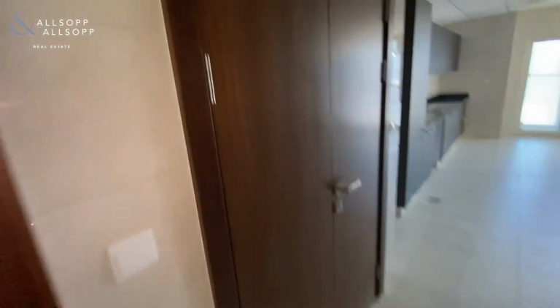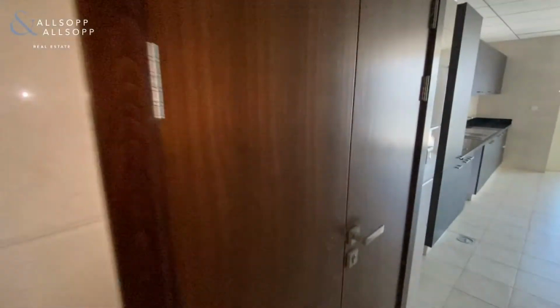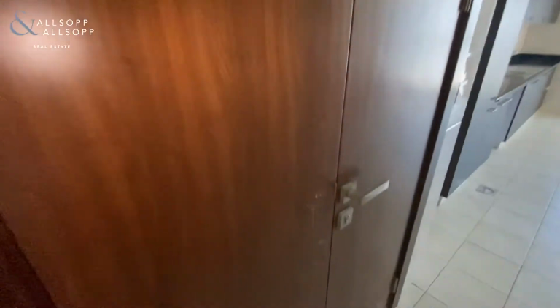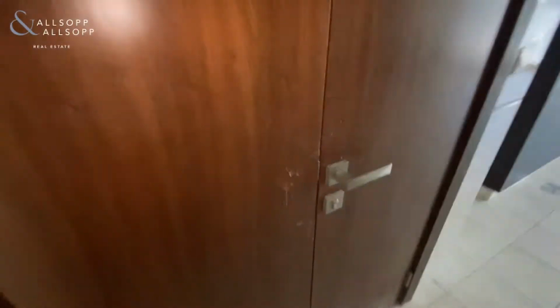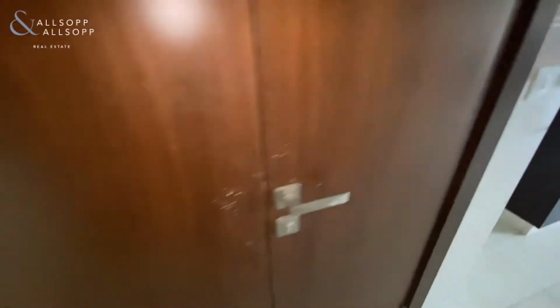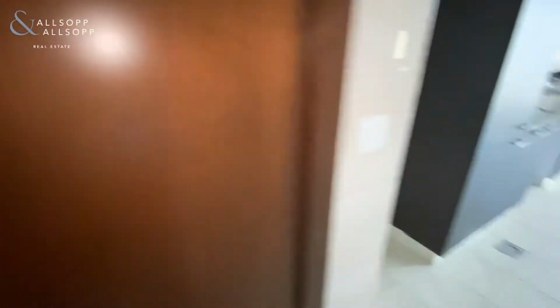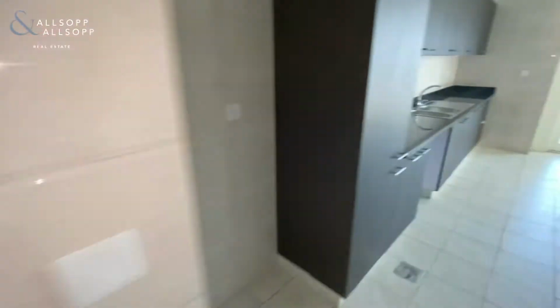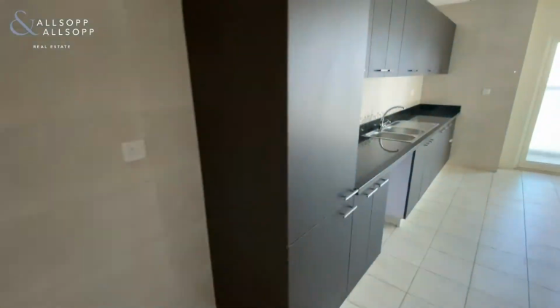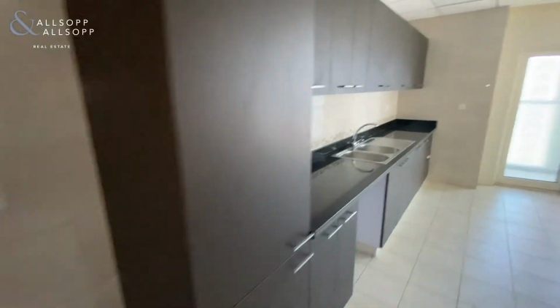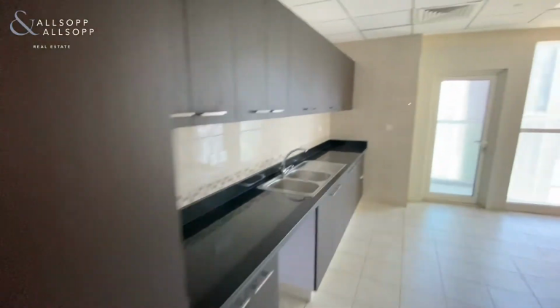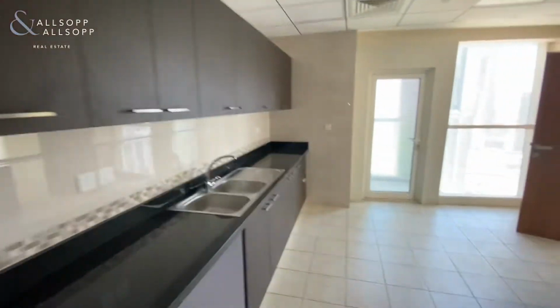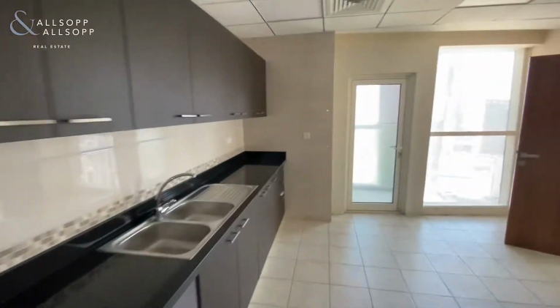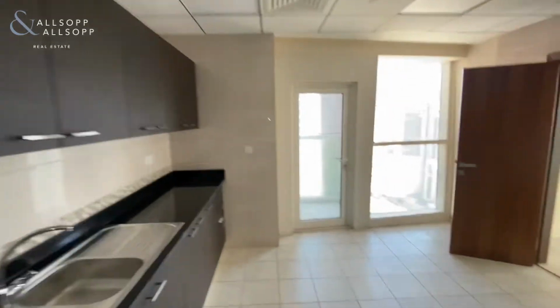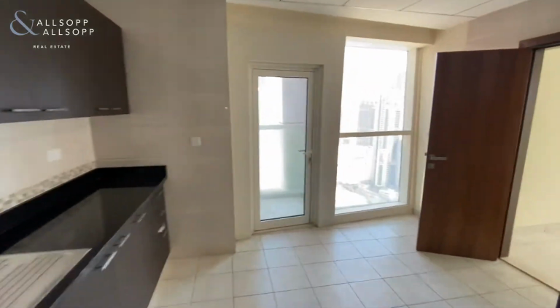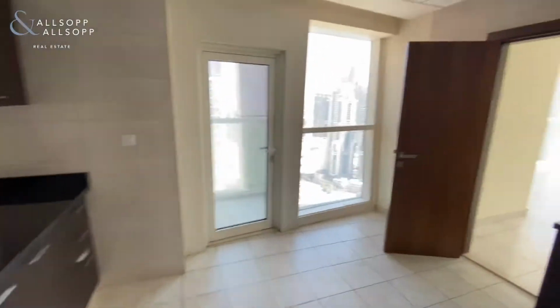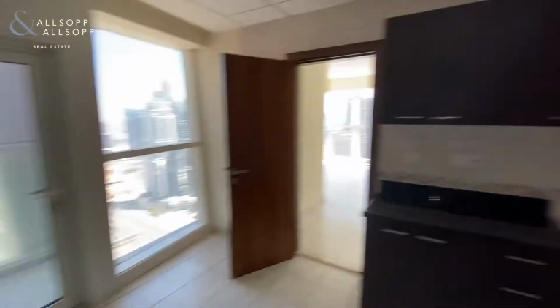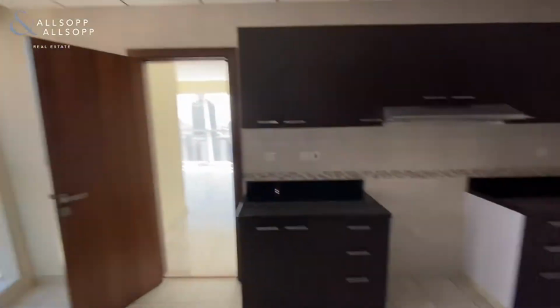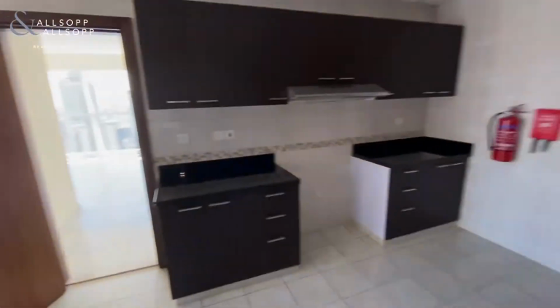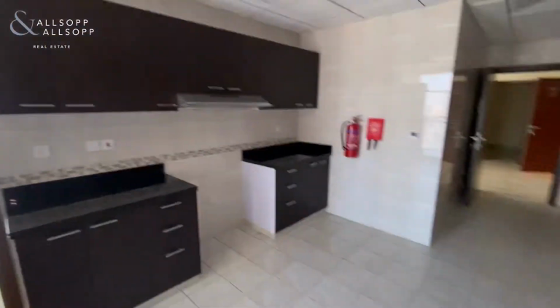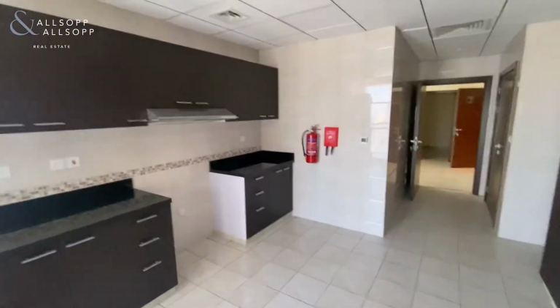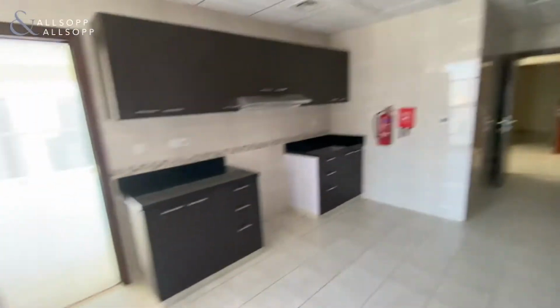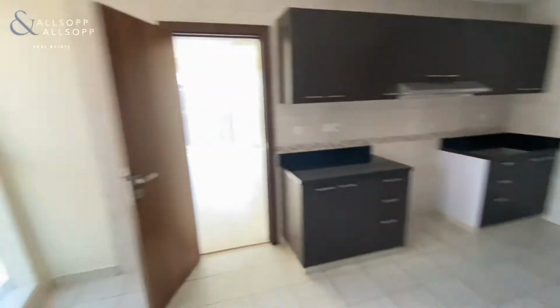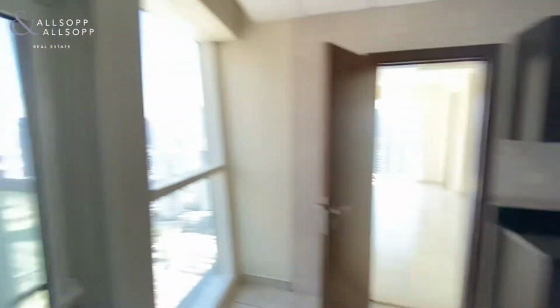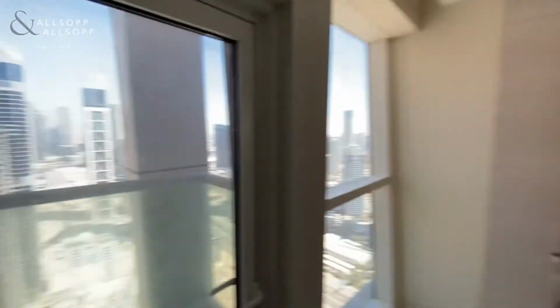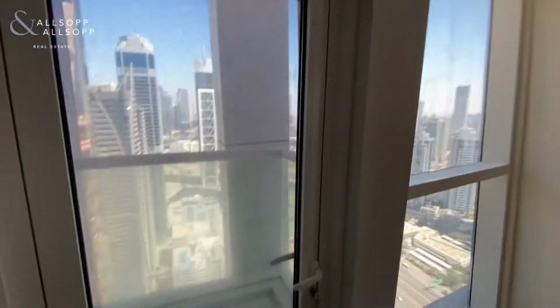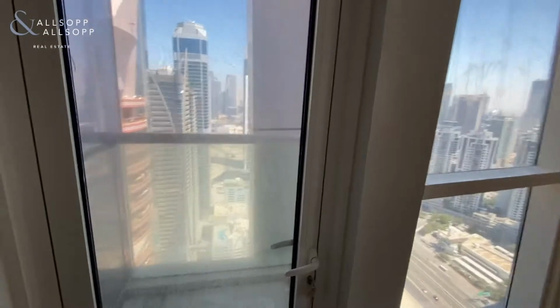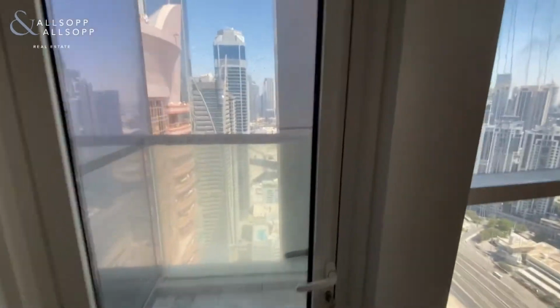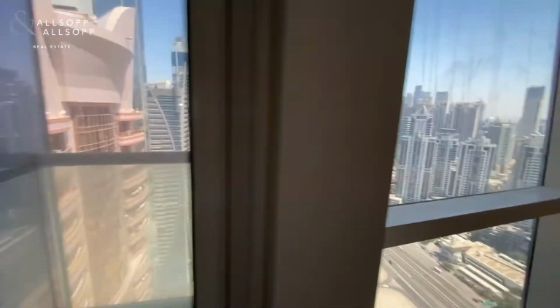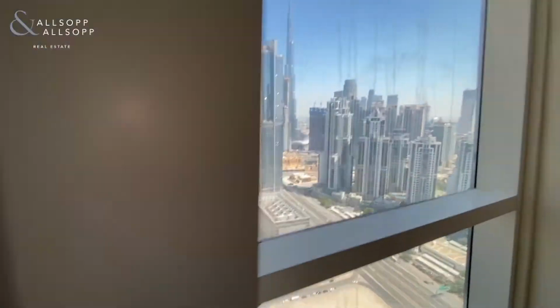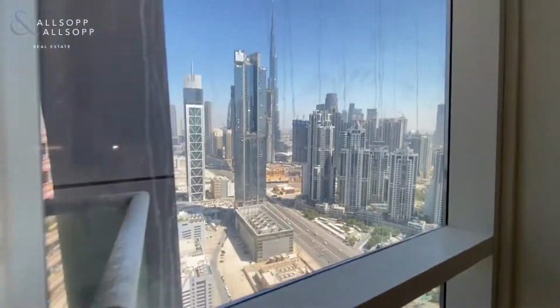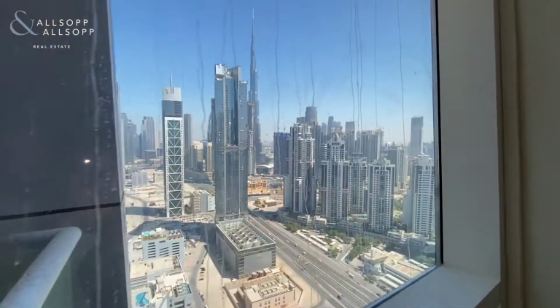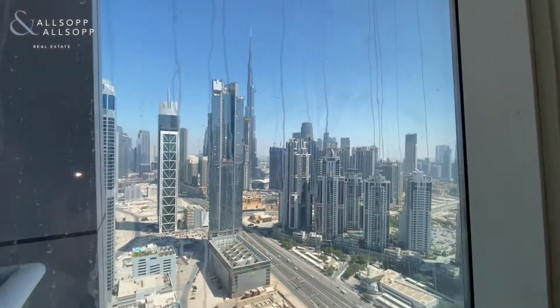You've got a utility cupboard for a washing machine, and coming into a large closed kitchen, which is a nice touch. You have got a balcony off of the kitchen with views of the Burj Khalifa.